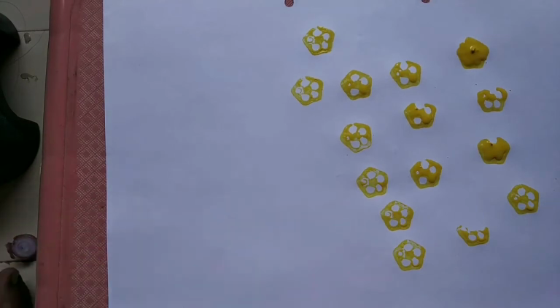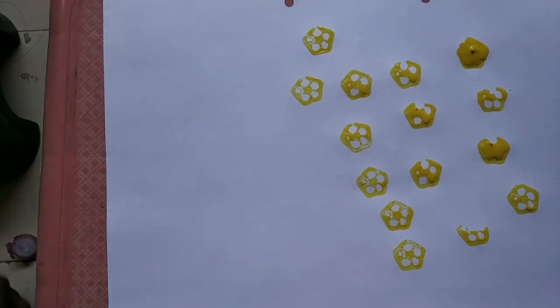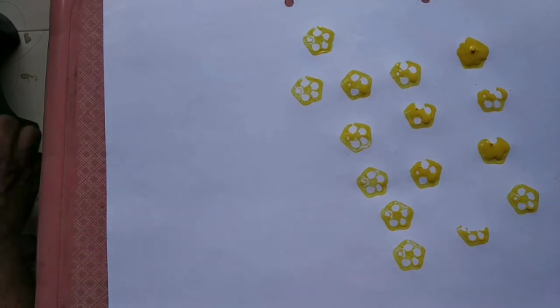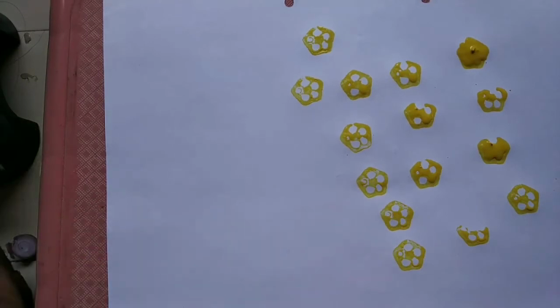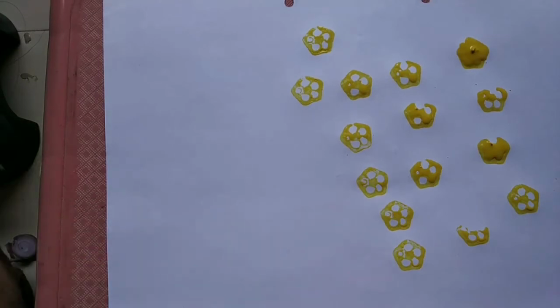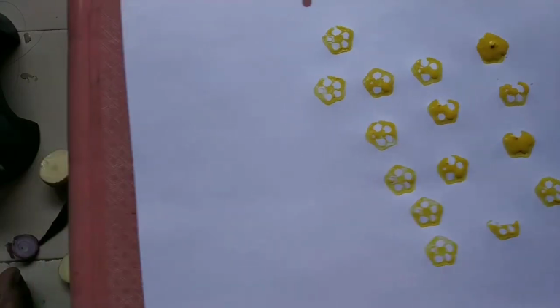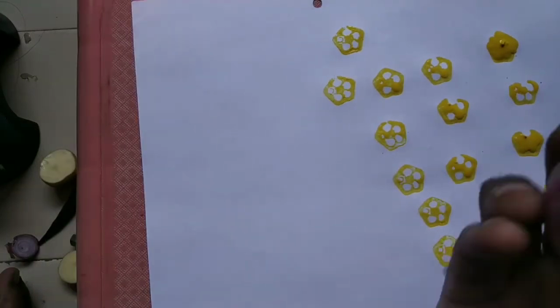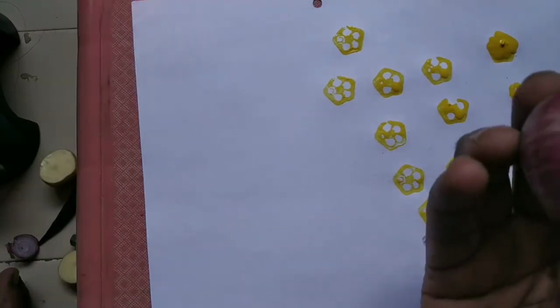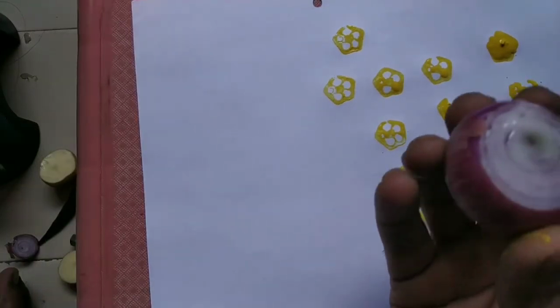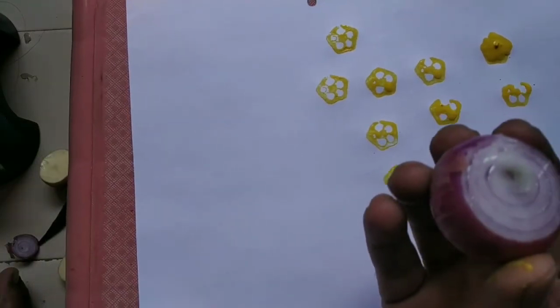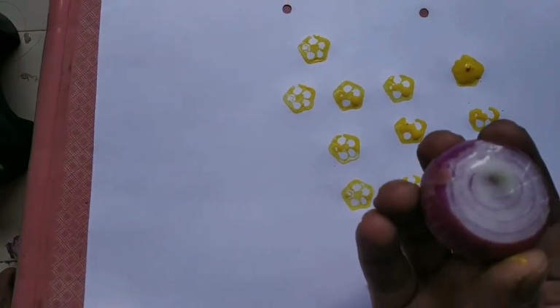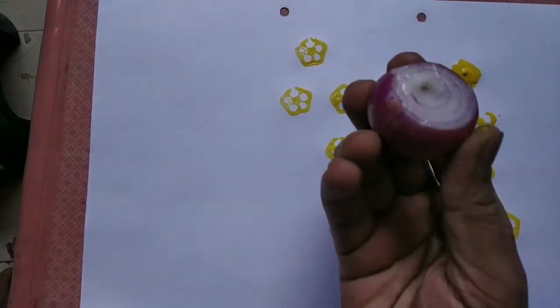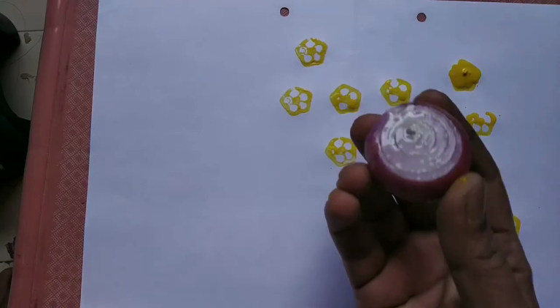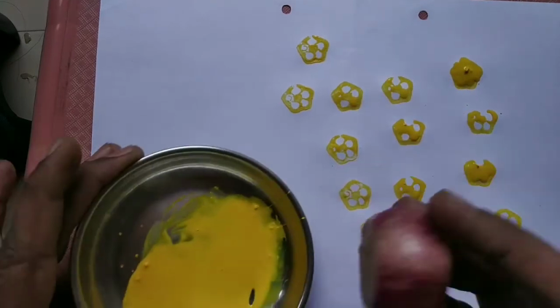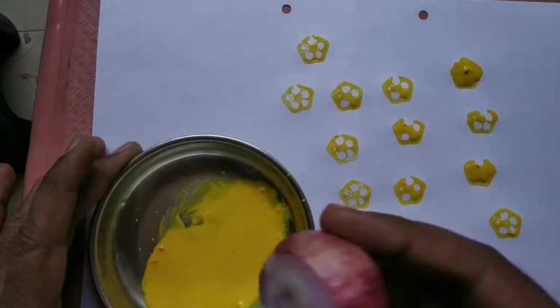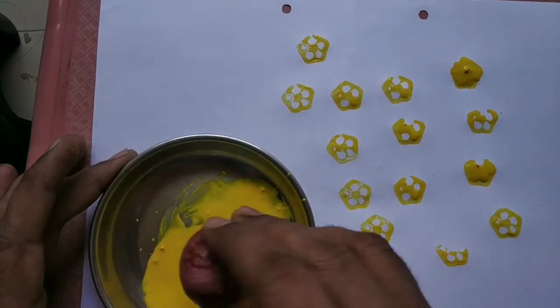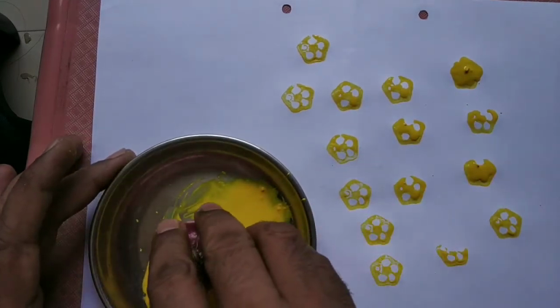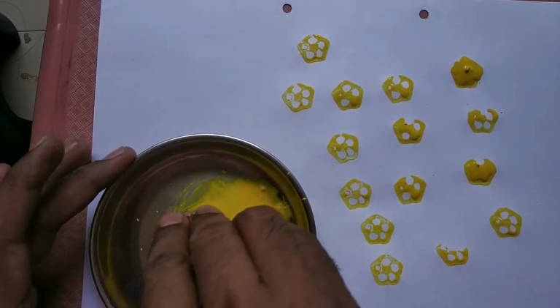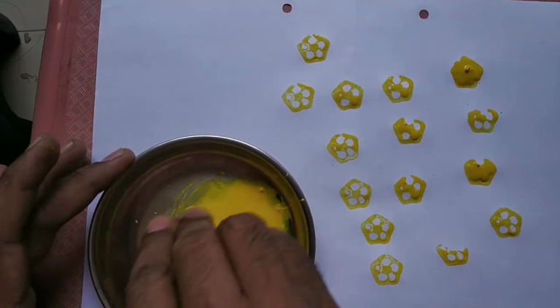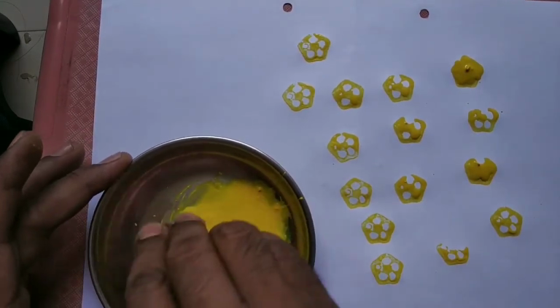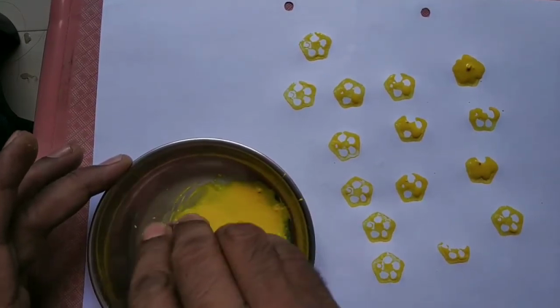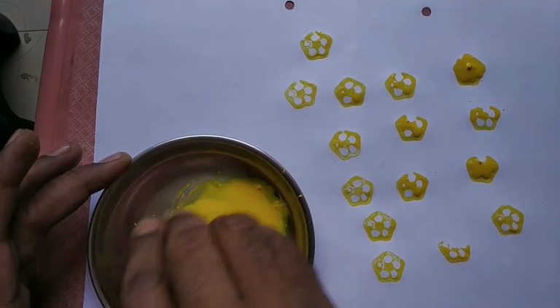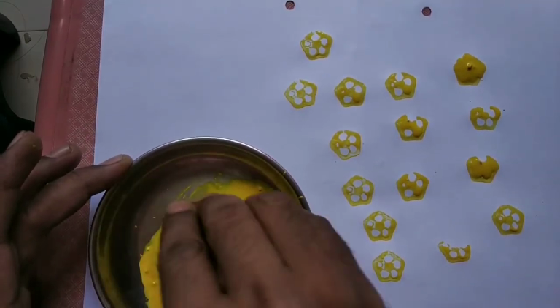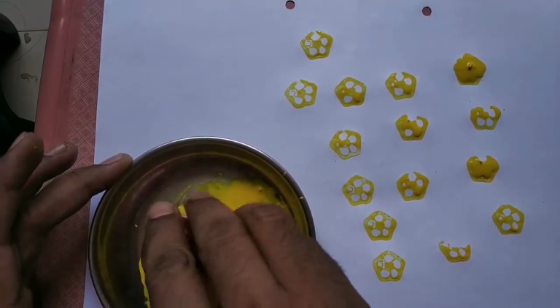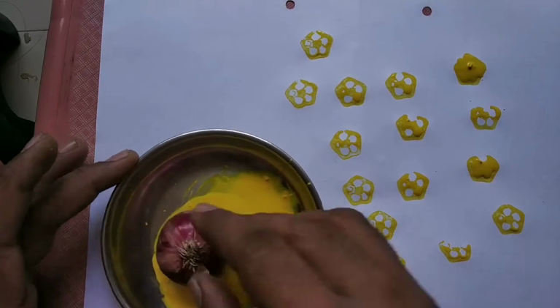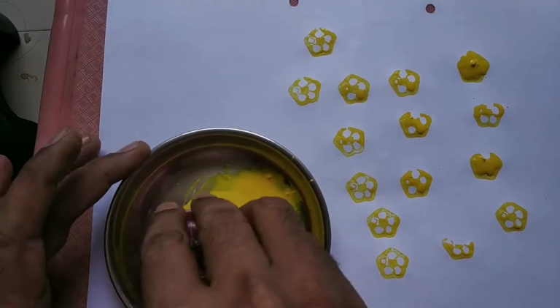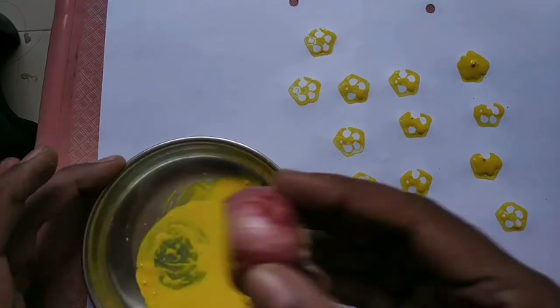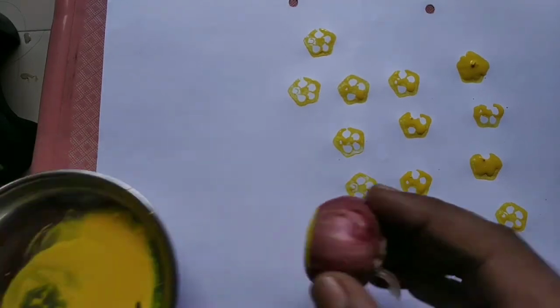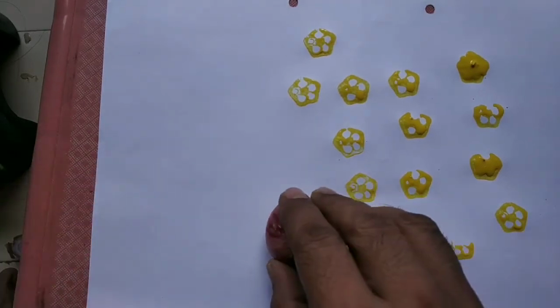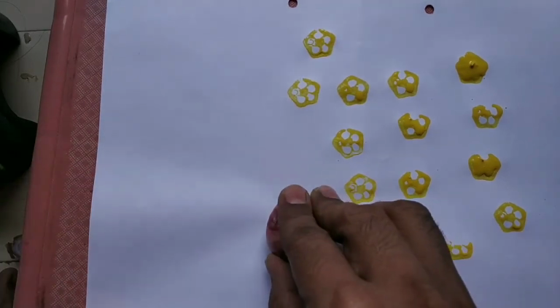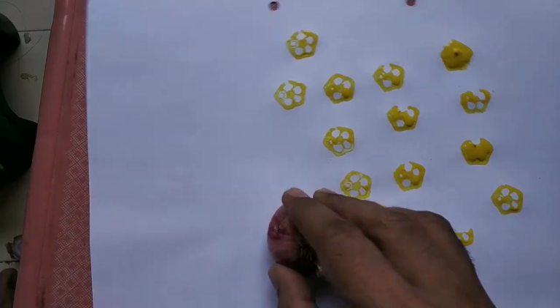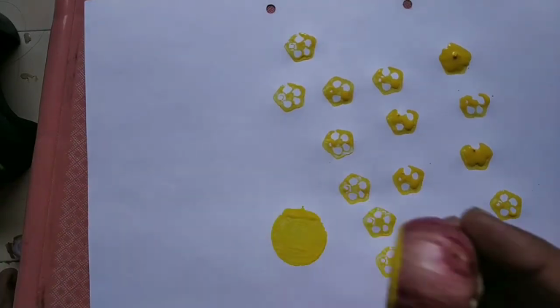You can do it with the onion also. Take the onion, dip it in the color, and press it on the paper.